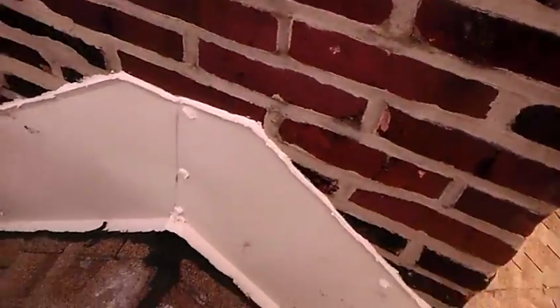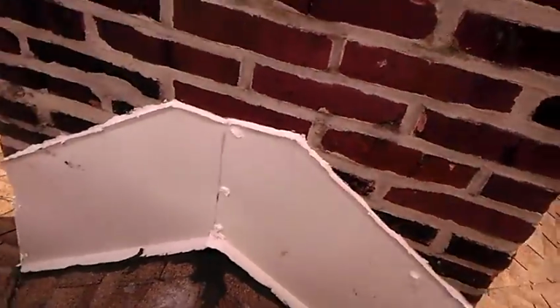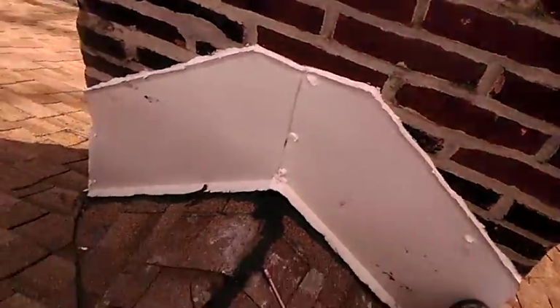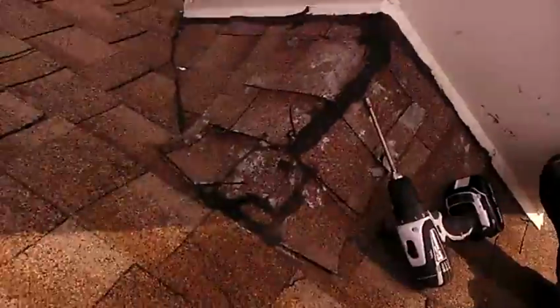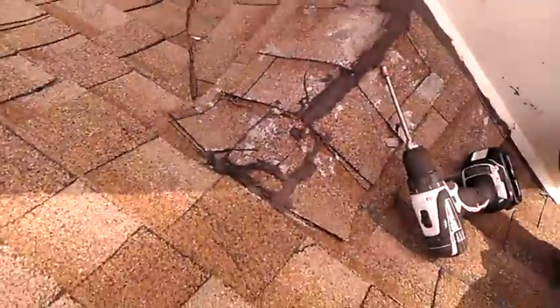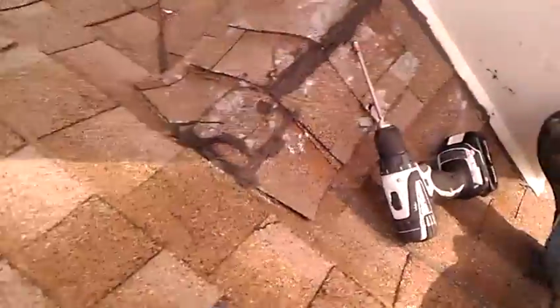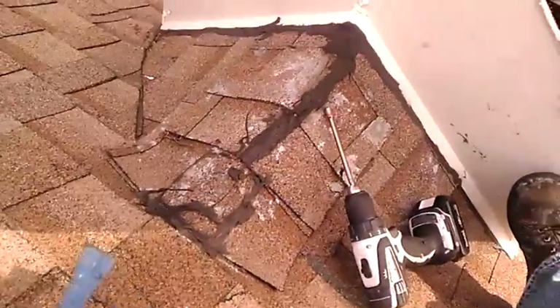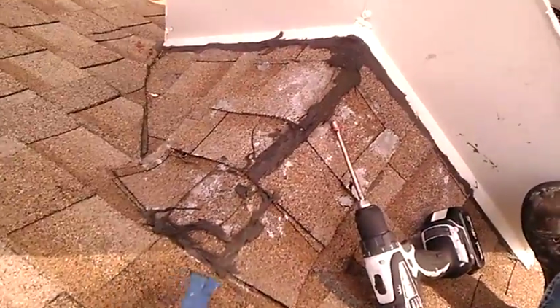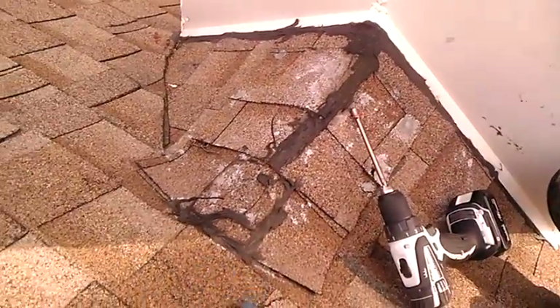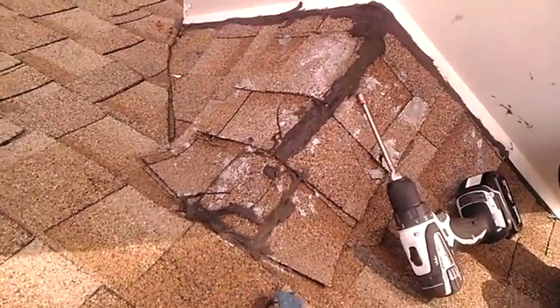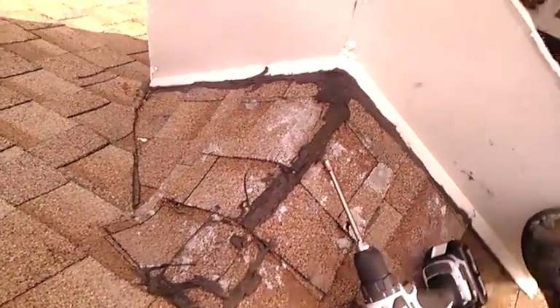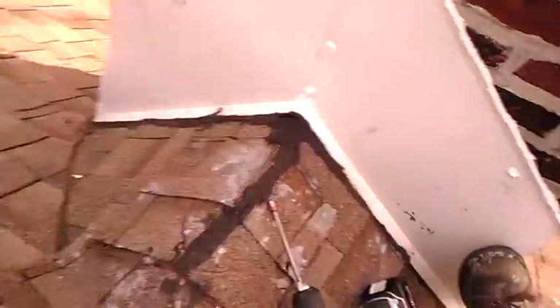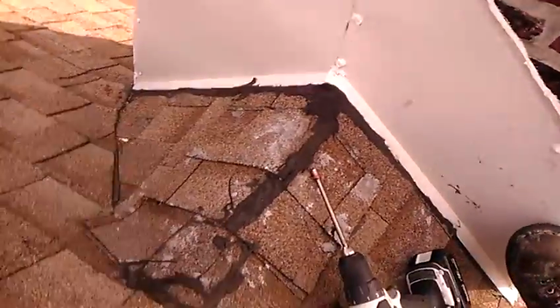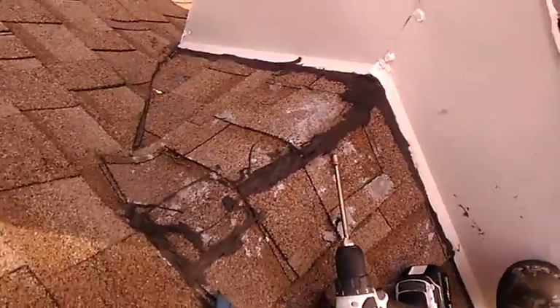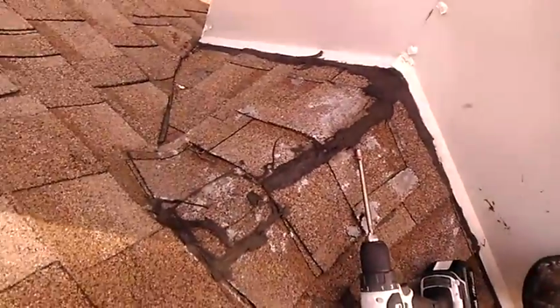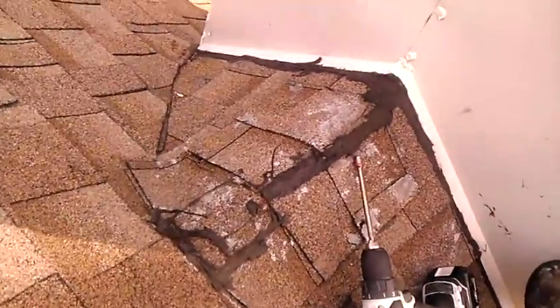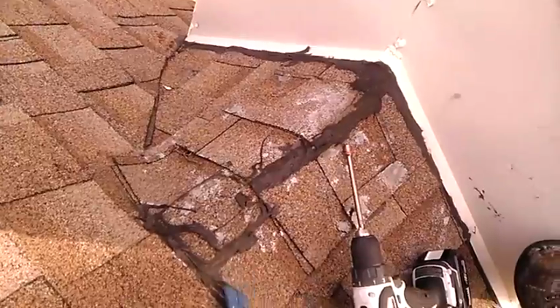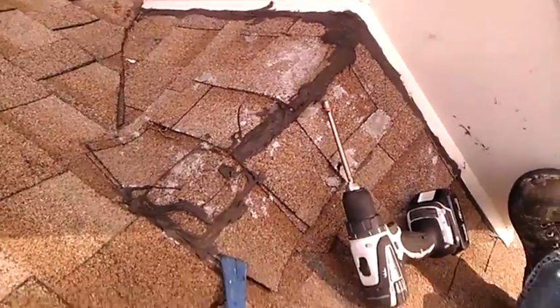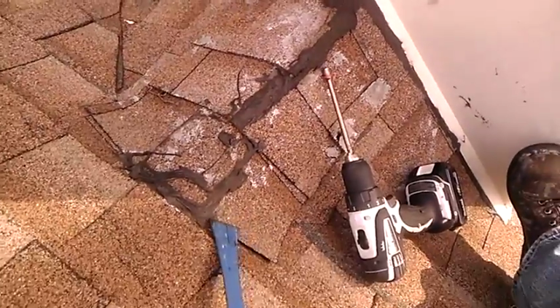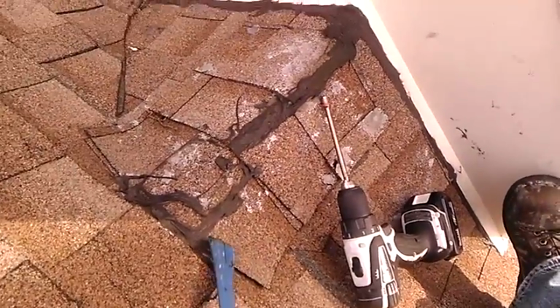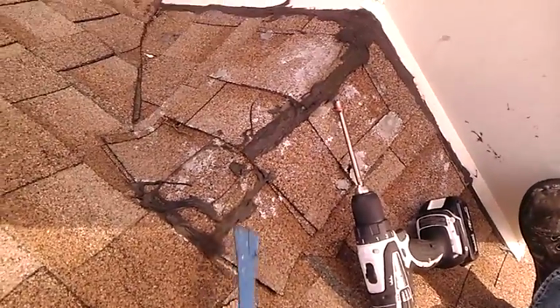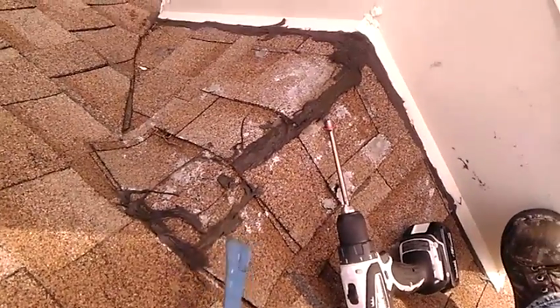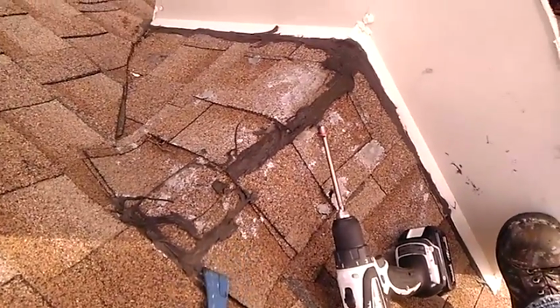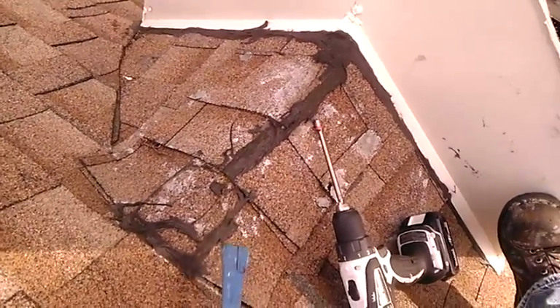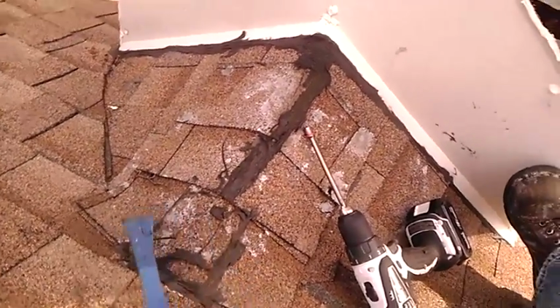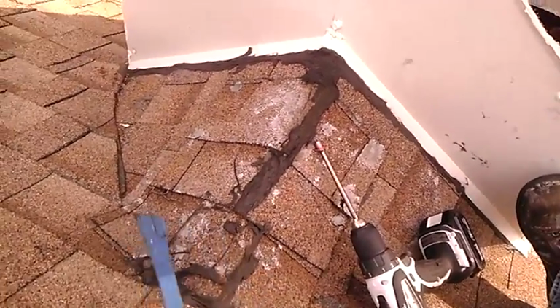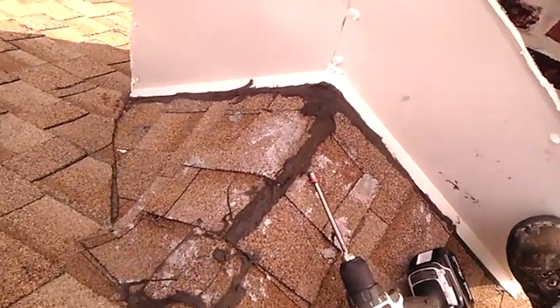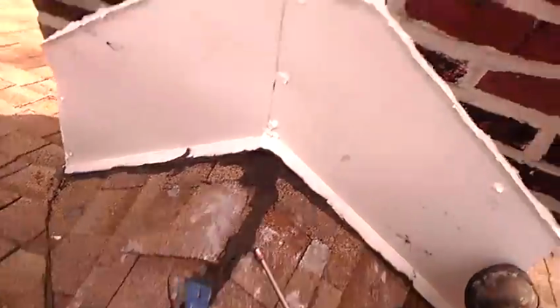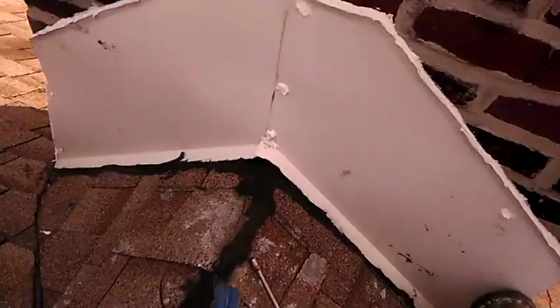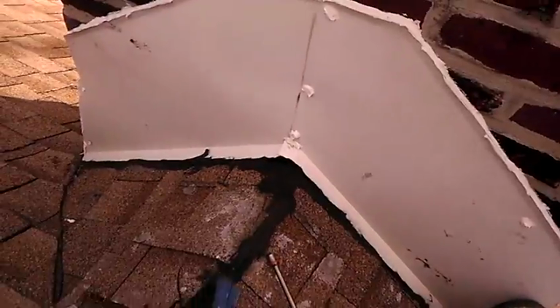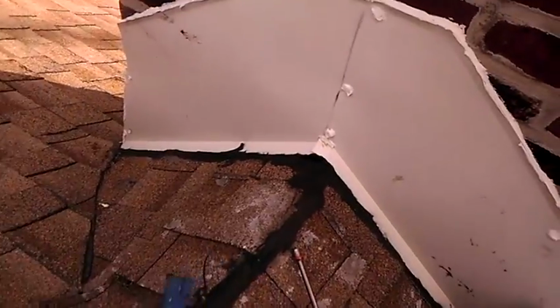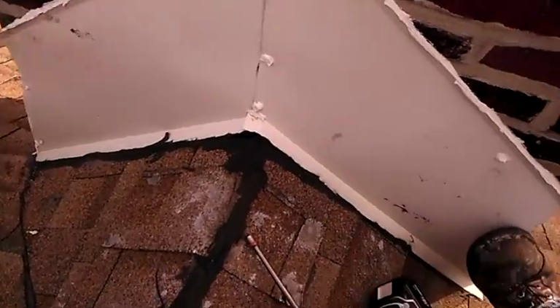The first thing I noticed when I get back here is what they're using for caps — they didn't actually use caps. They used part of a shingle to cap this cricket off.